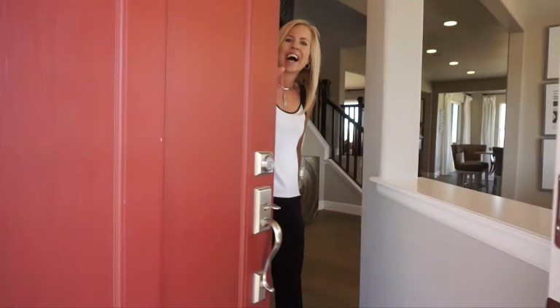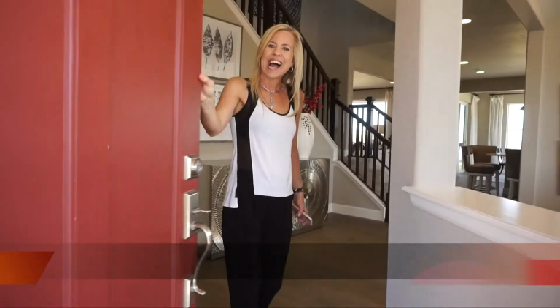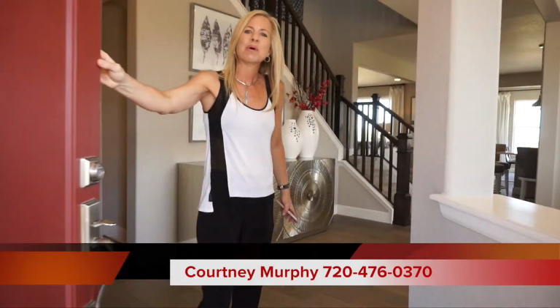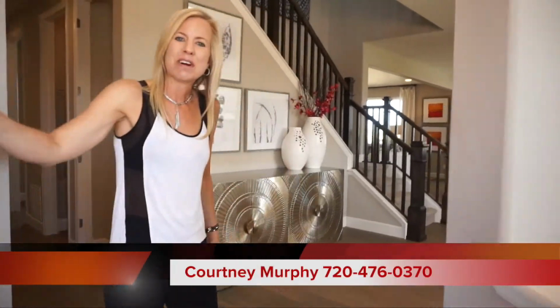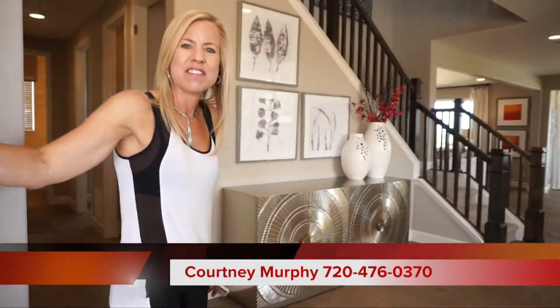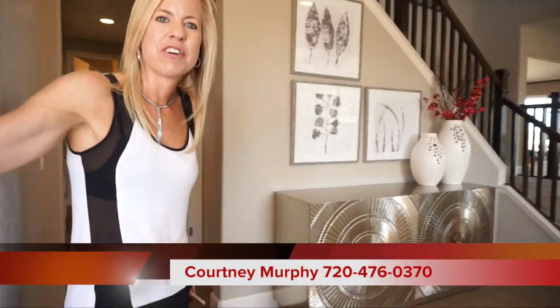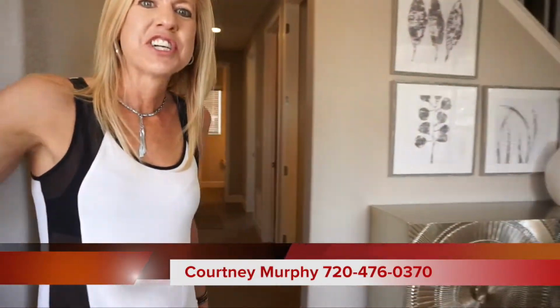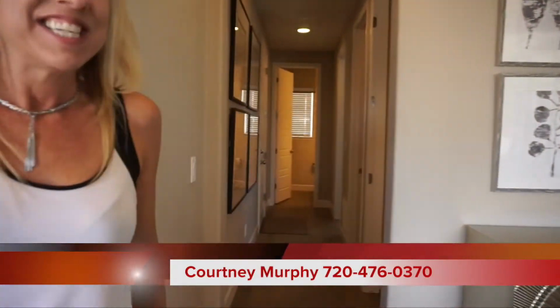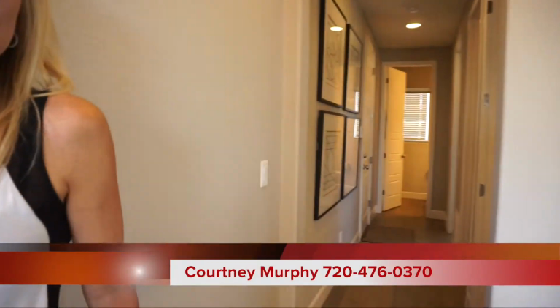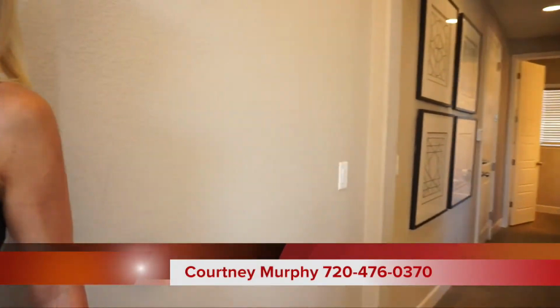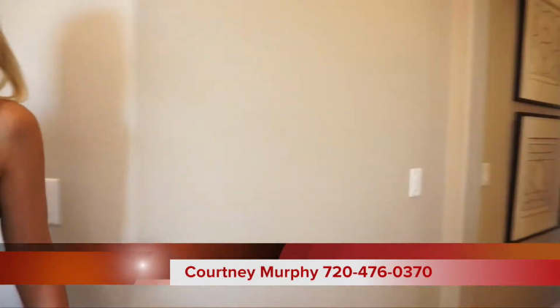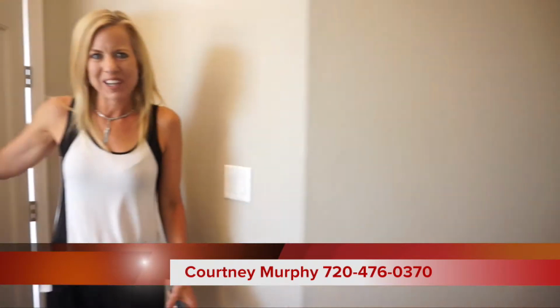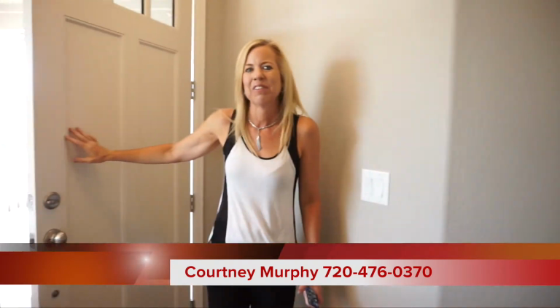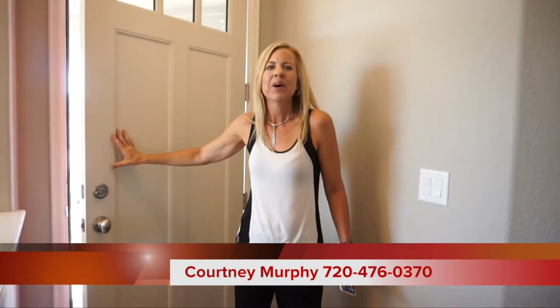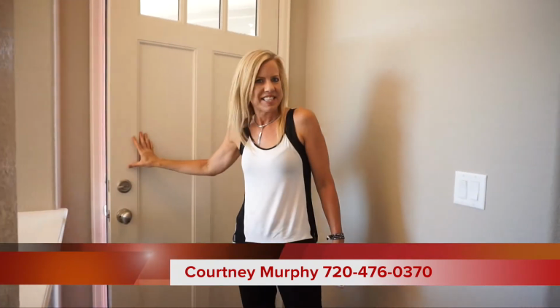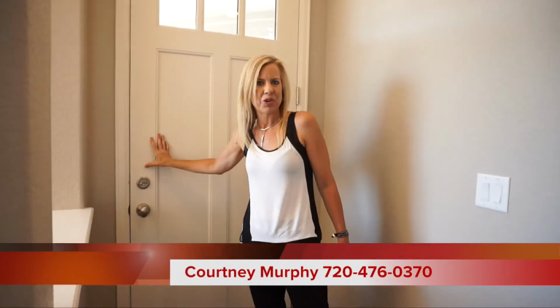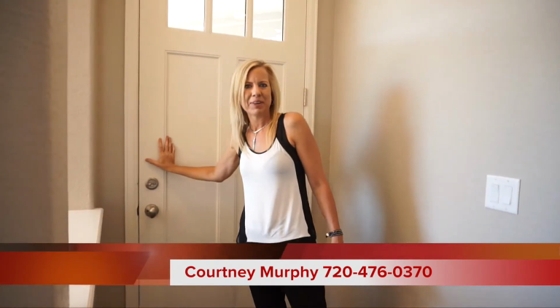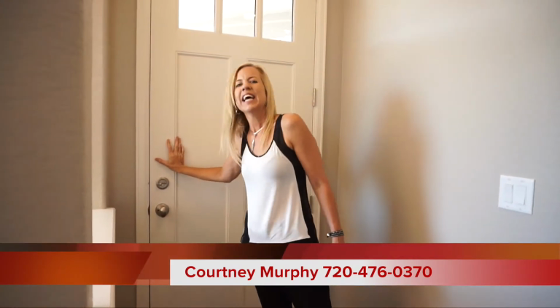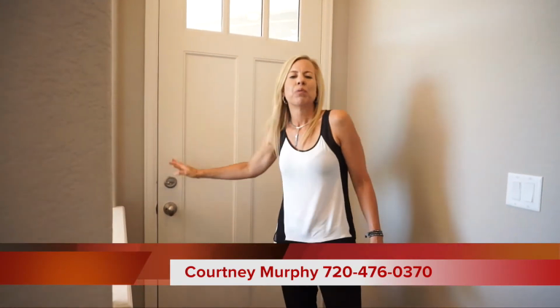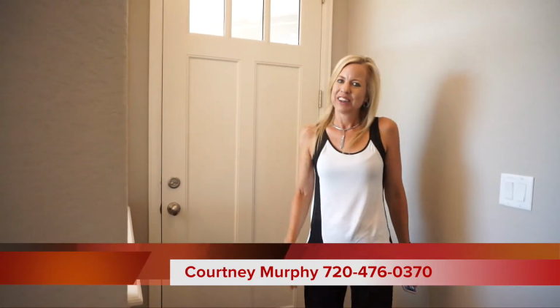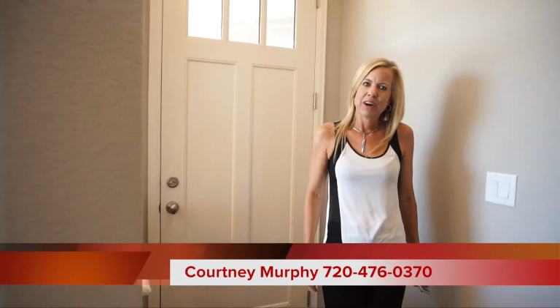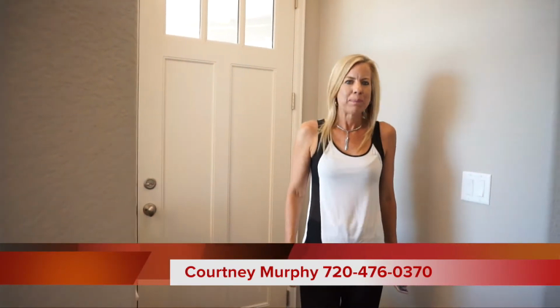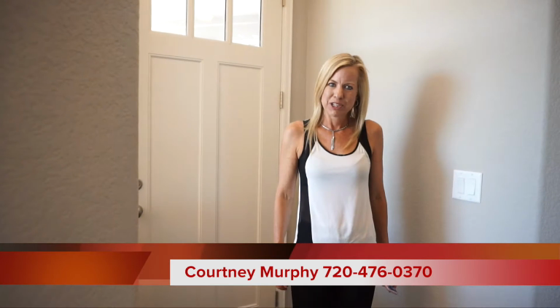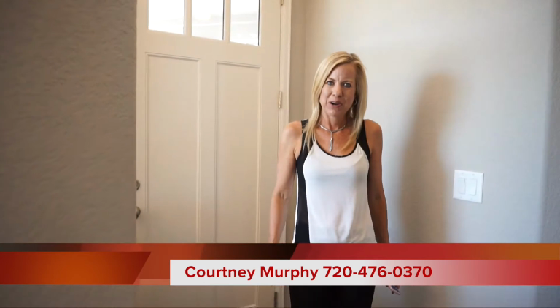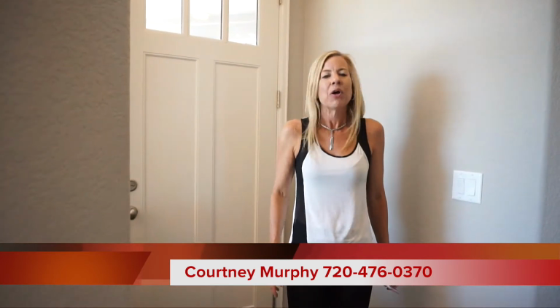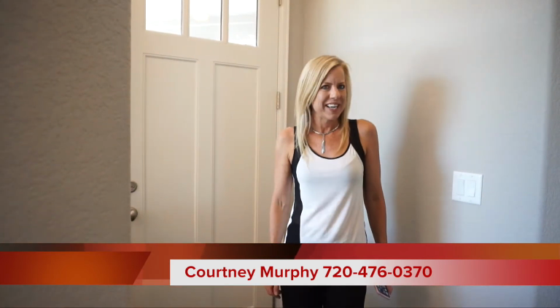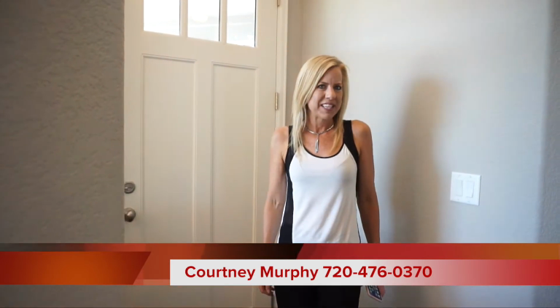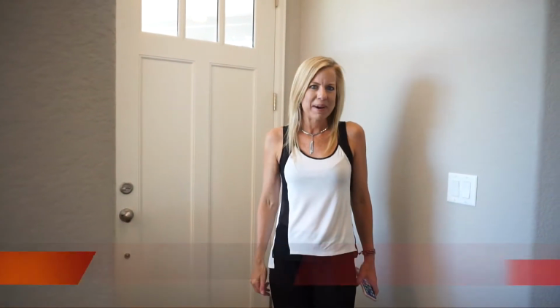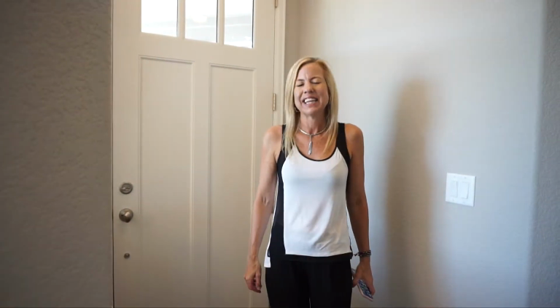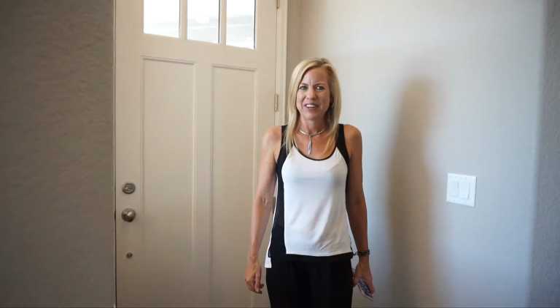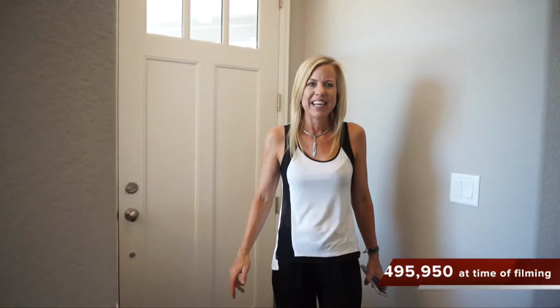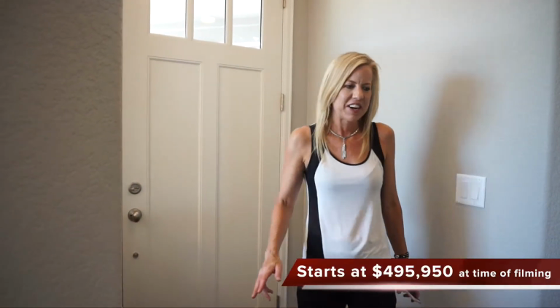Hi, I'm Courtney Murphy, Denver Metro Realtor, and today we are here in Aurora, Colorado at the South Shore neighborhood, looking at homes by Richmond Homes. Right now we're in the Seth model — let's go ahead and get started.